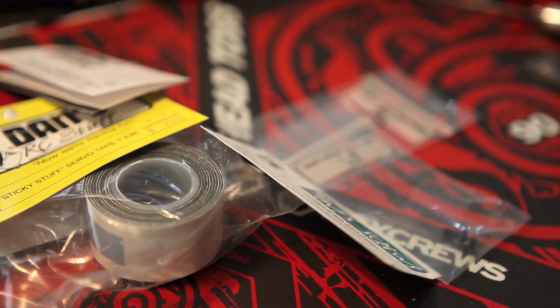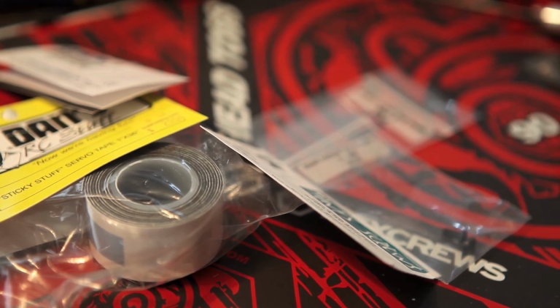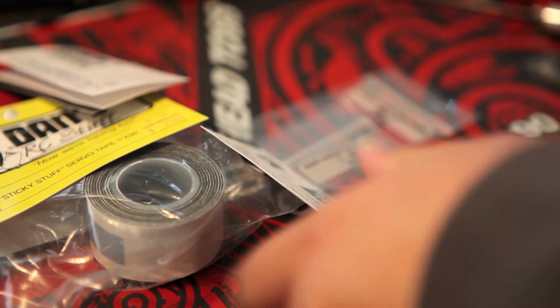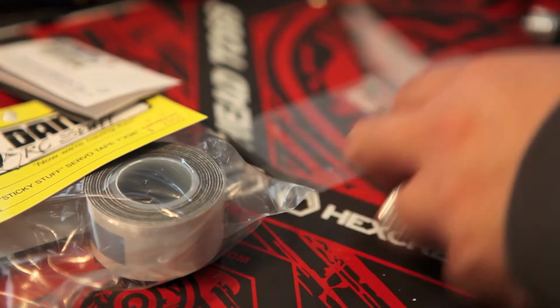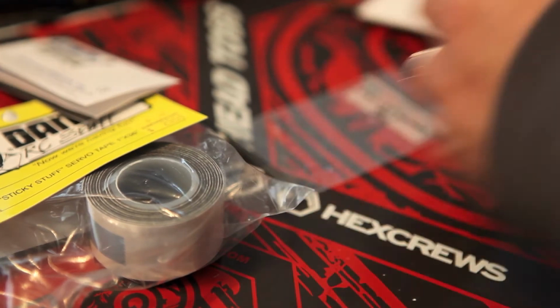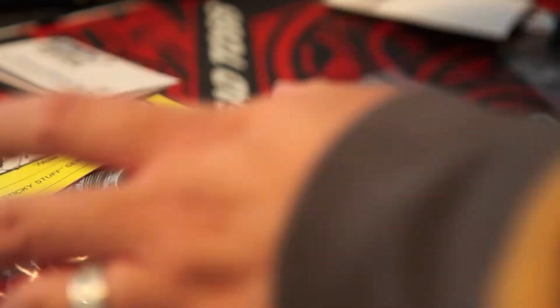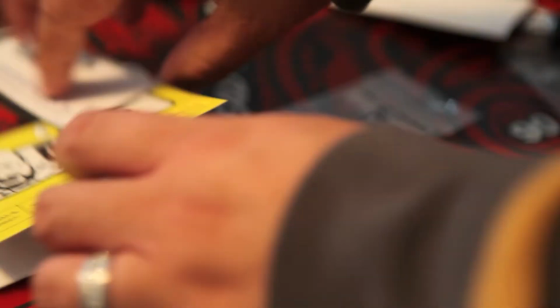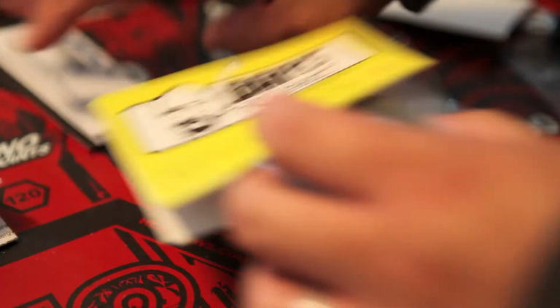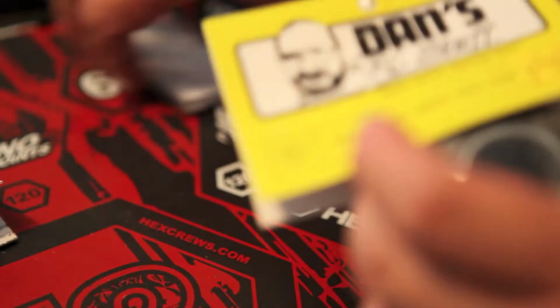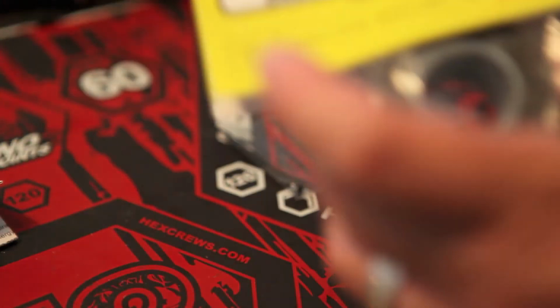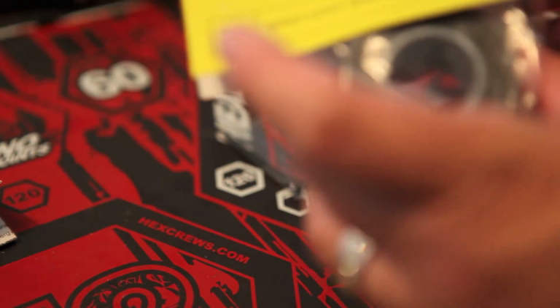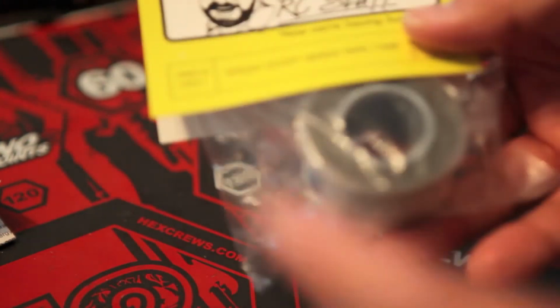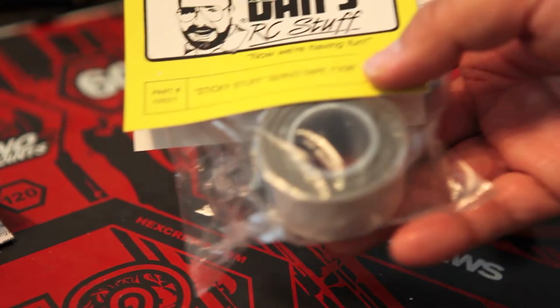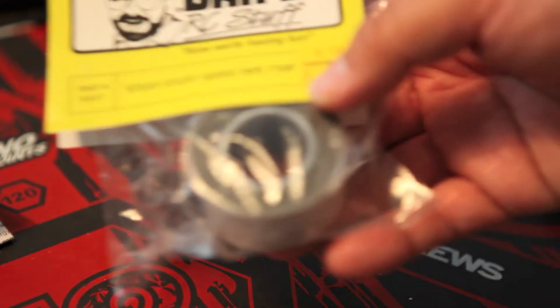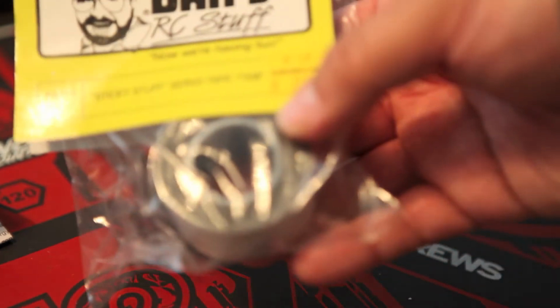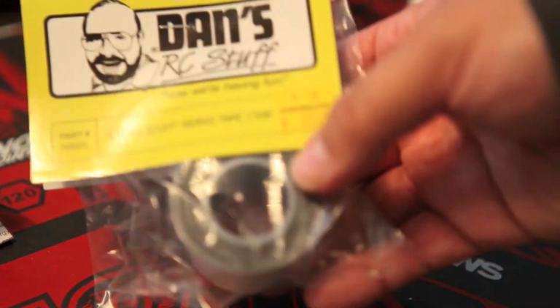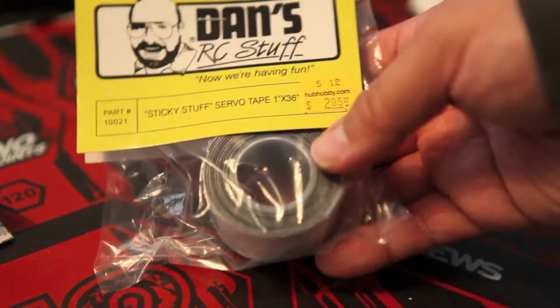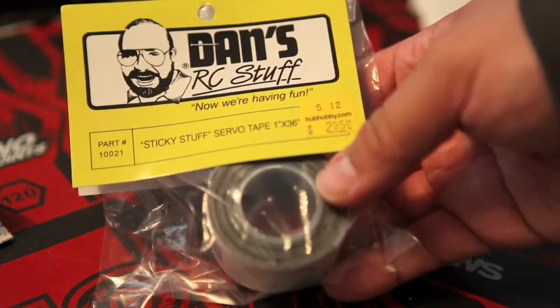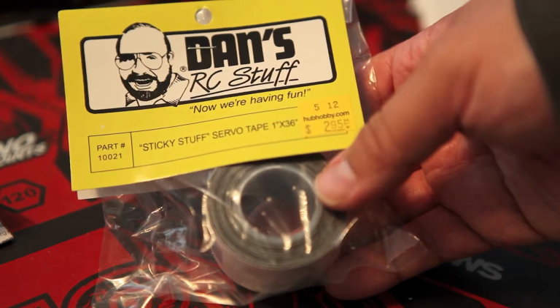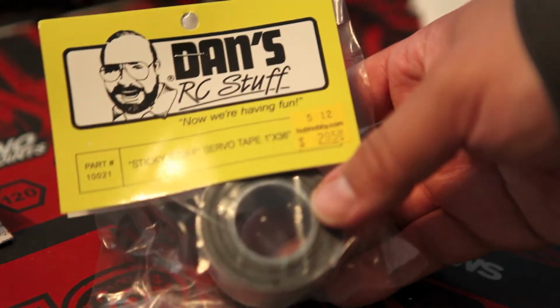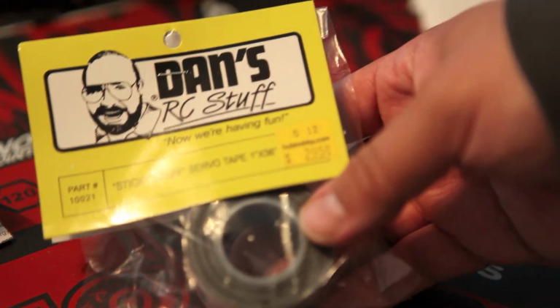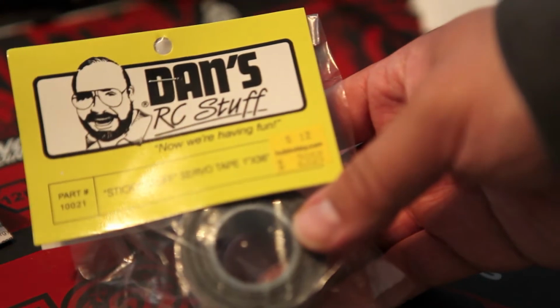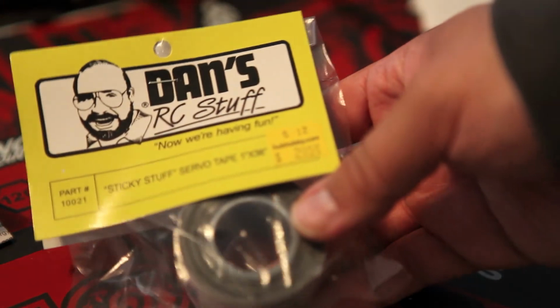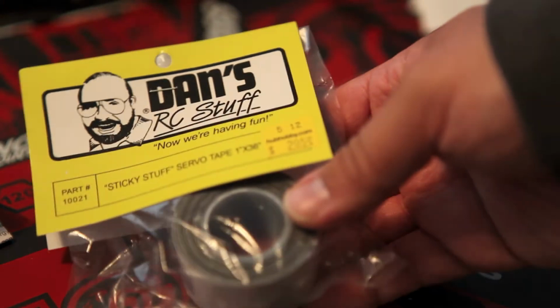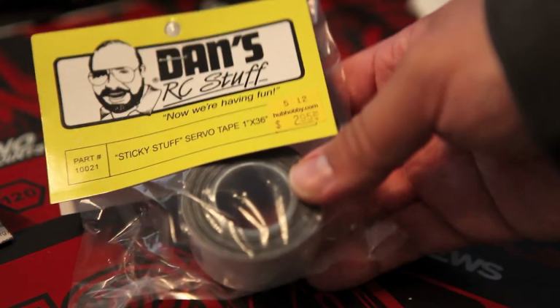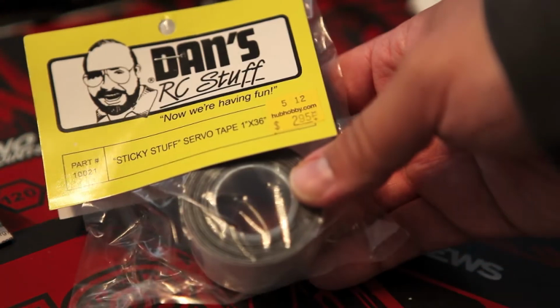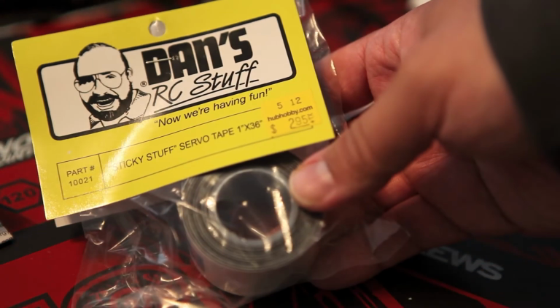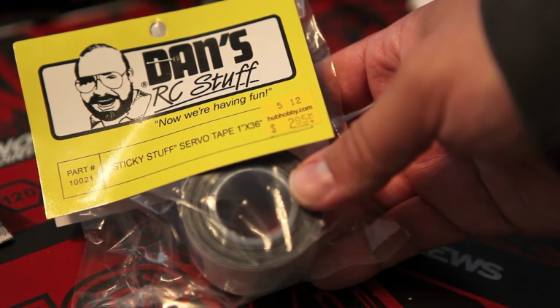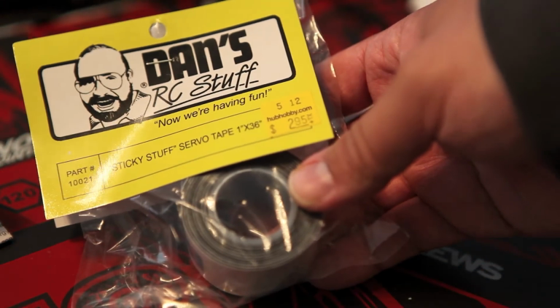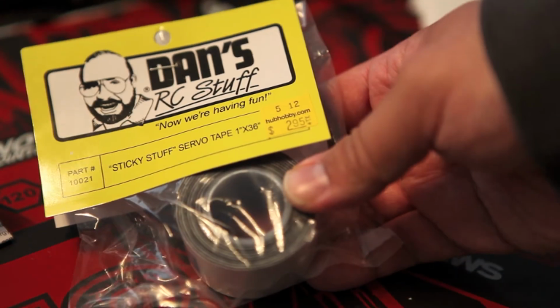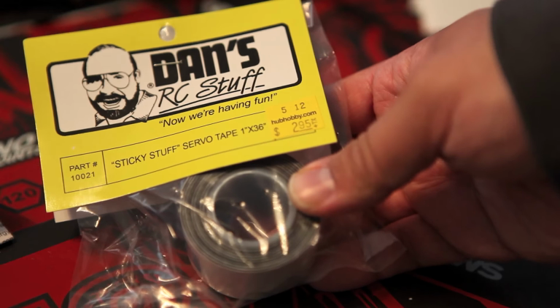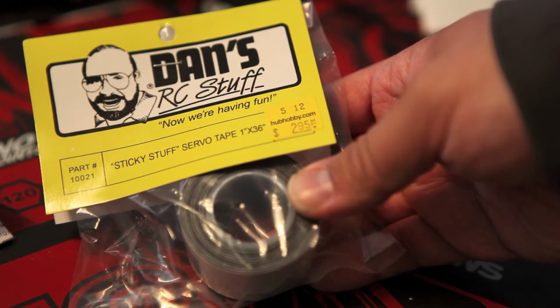I've been experimenting with a few different types of servo tape, and I have to say hands down this is my favorite servo tape.